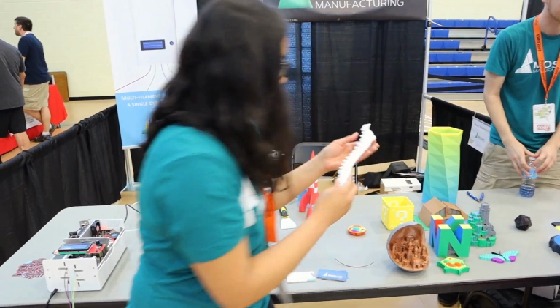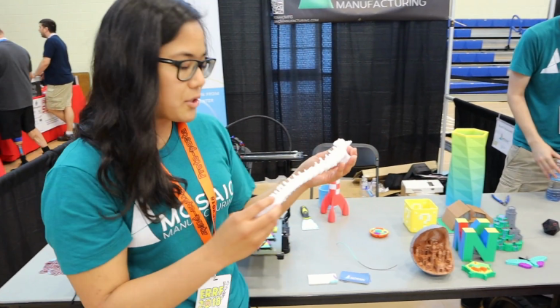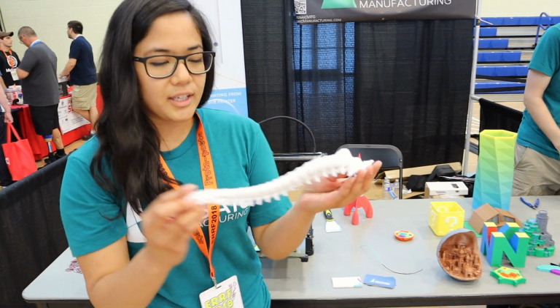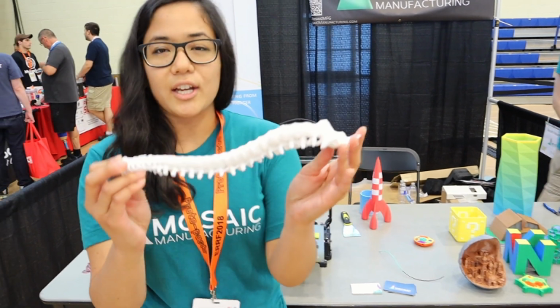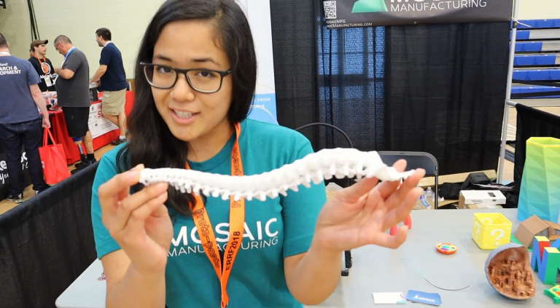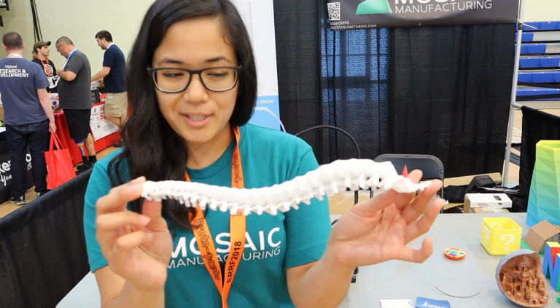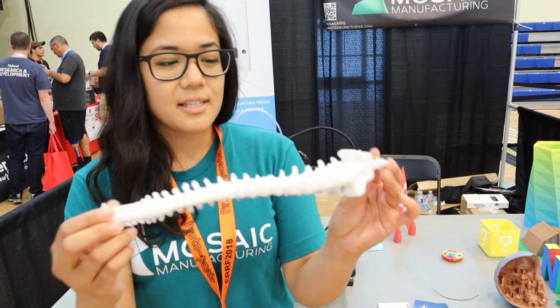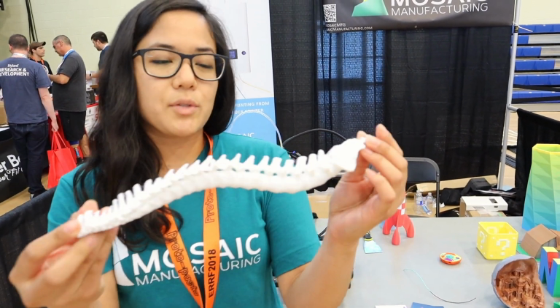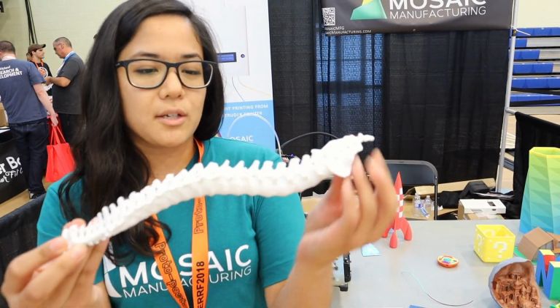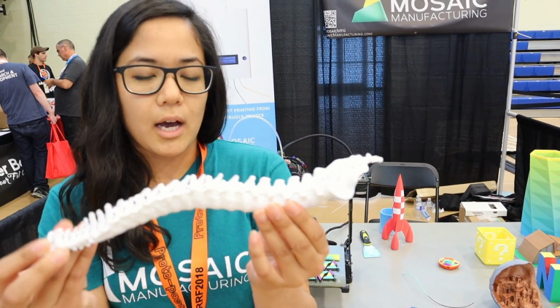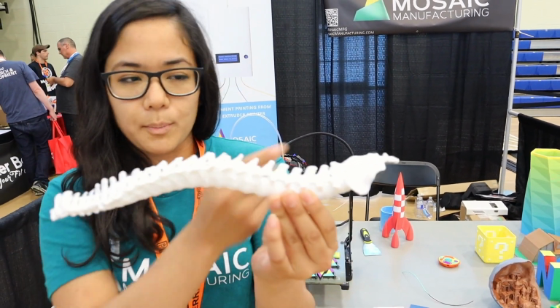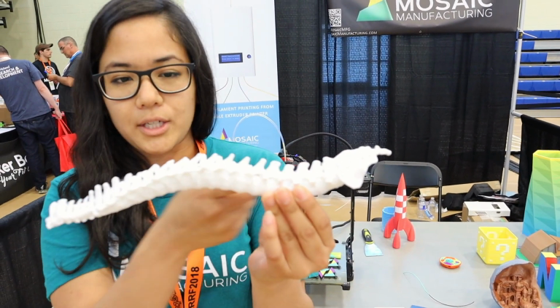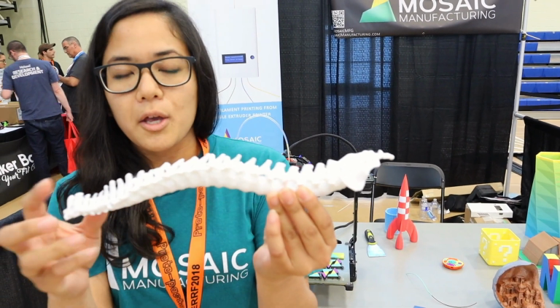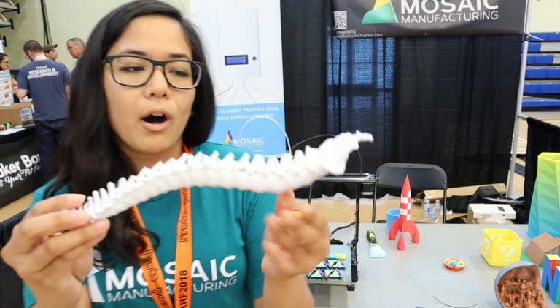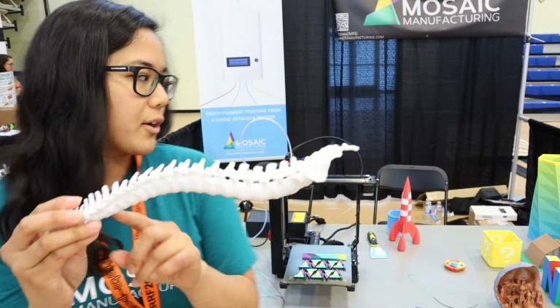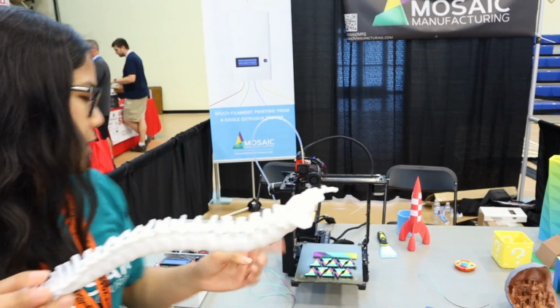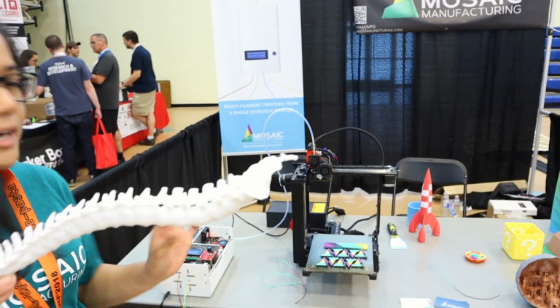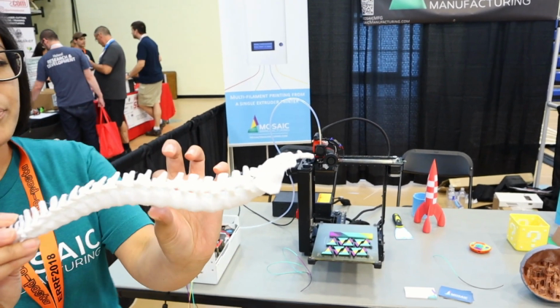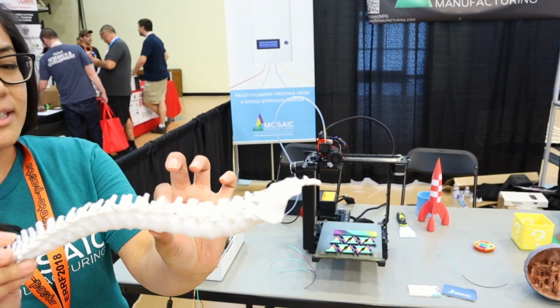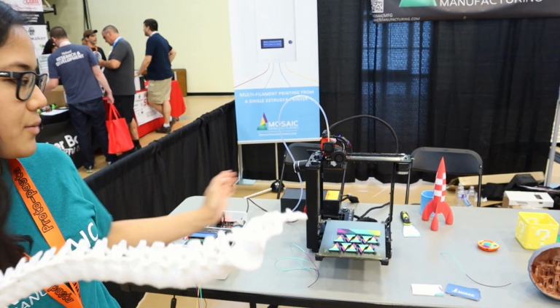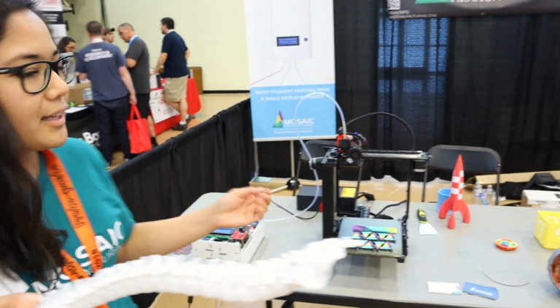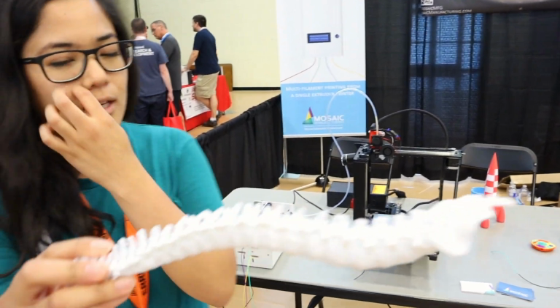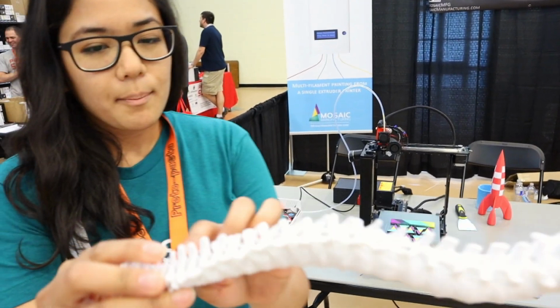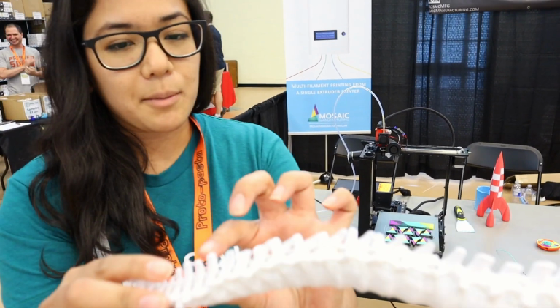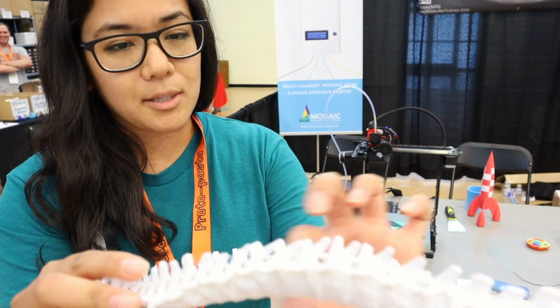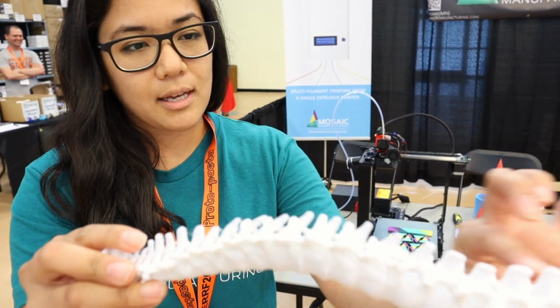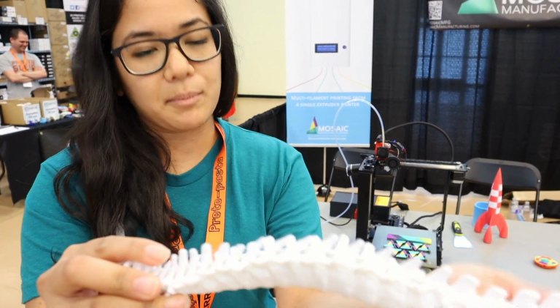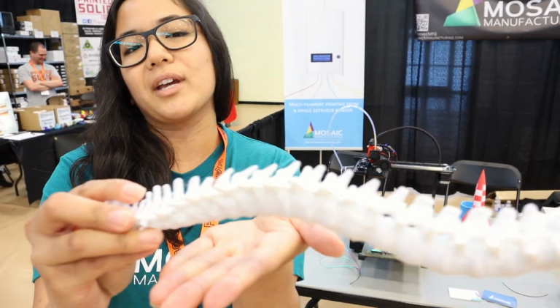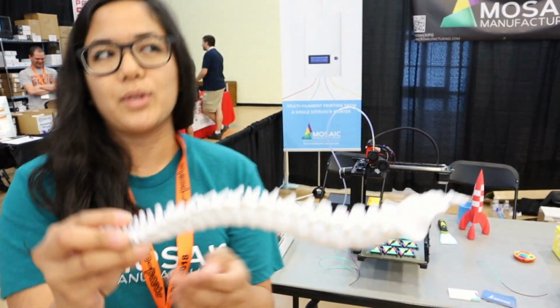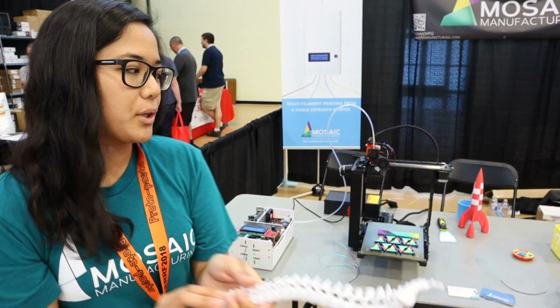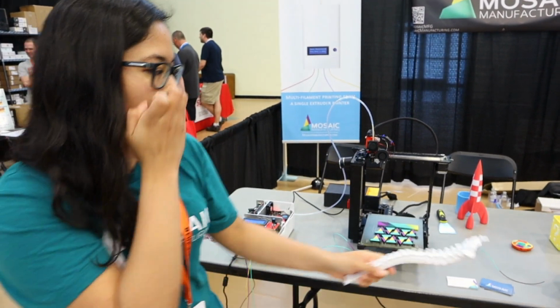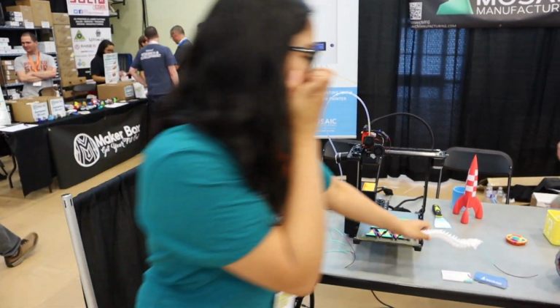It allows you to do really interesting detailed prints like this. This was printed with support material, but all in one go, because we basically did this with the Palette — the Palette had printed the supports separately before moving into the actual model.